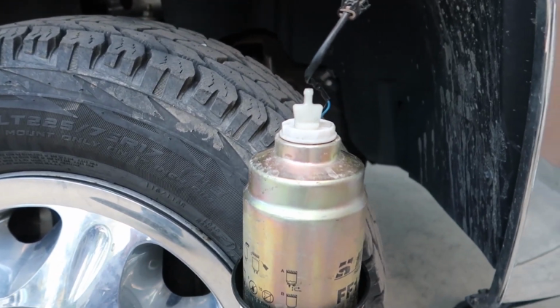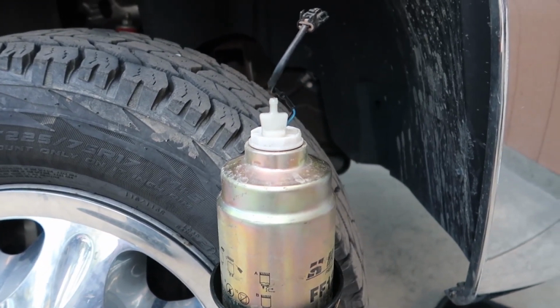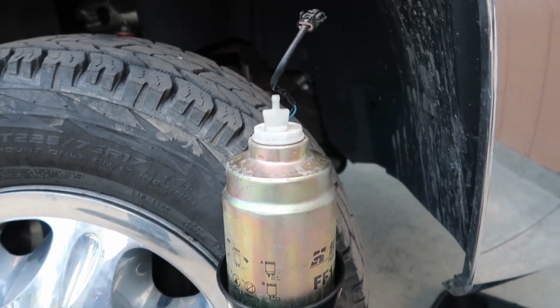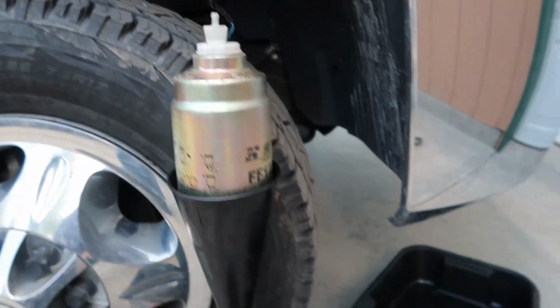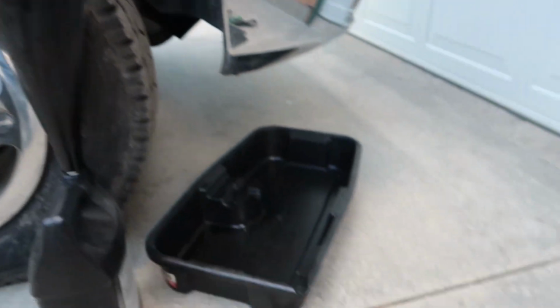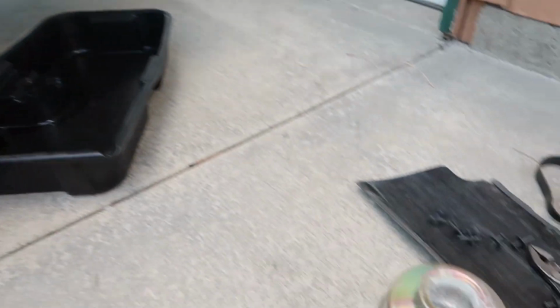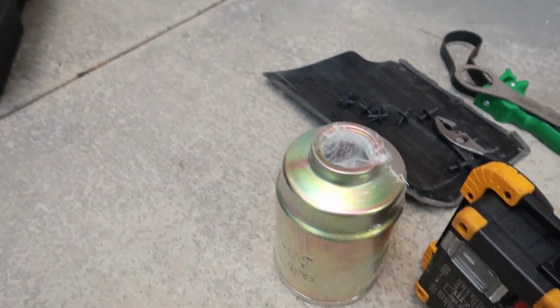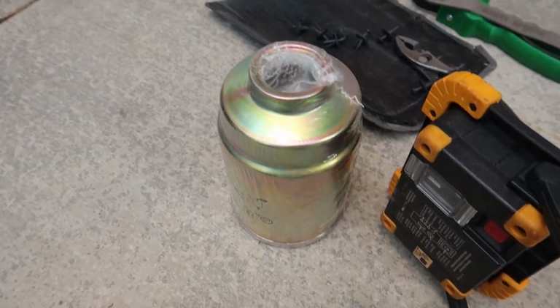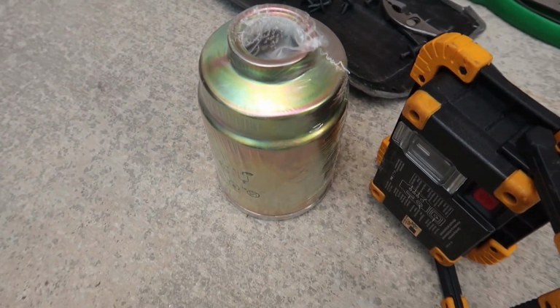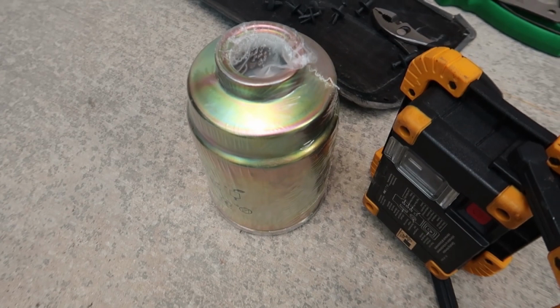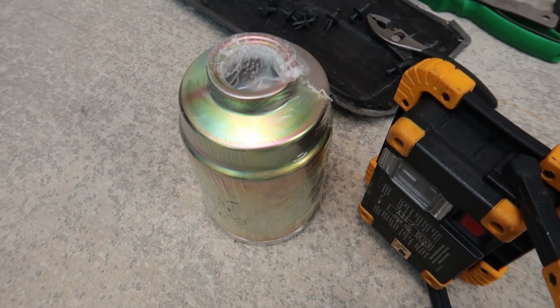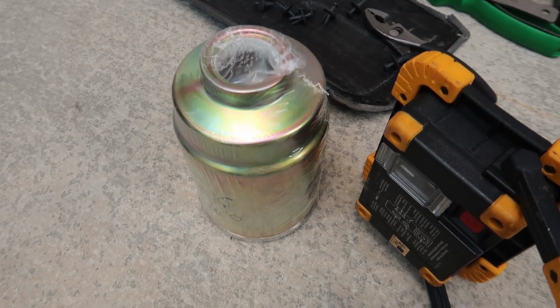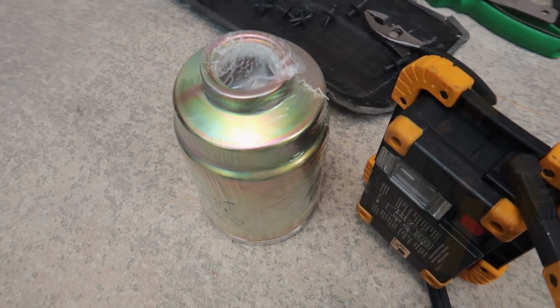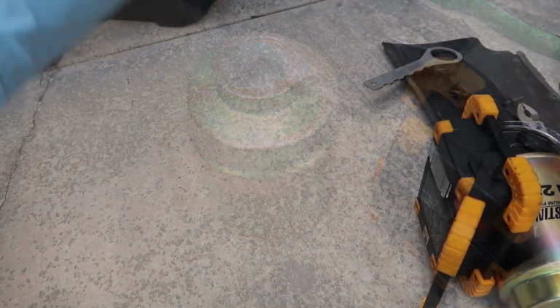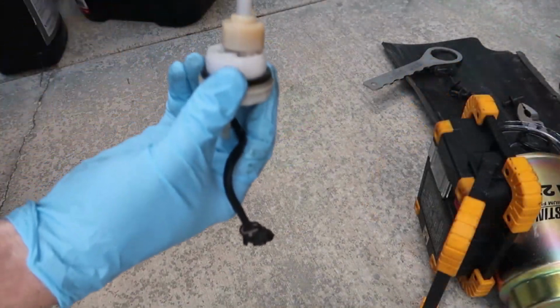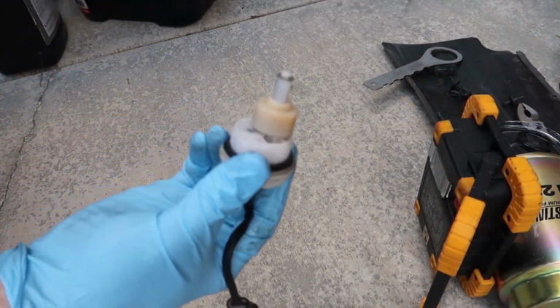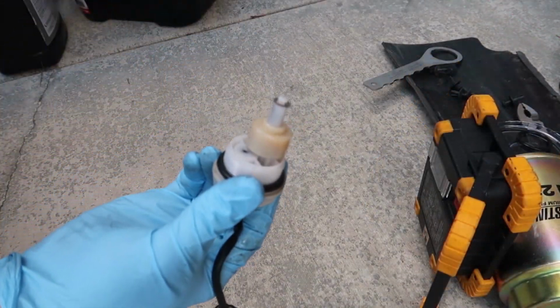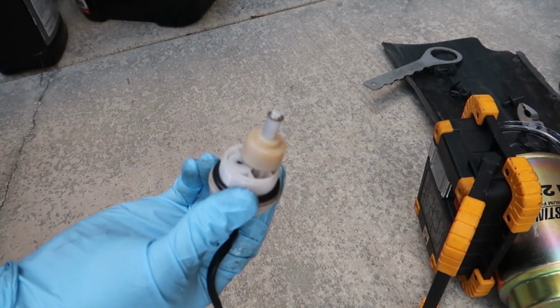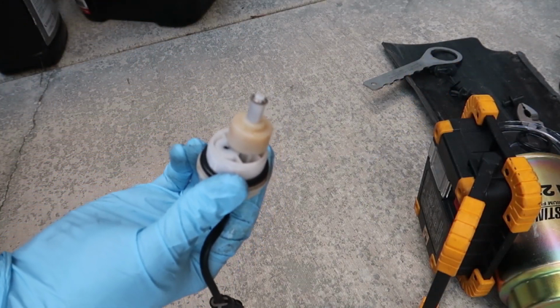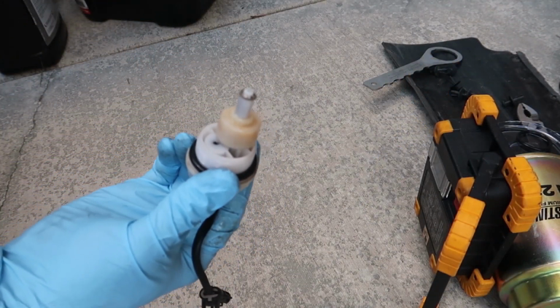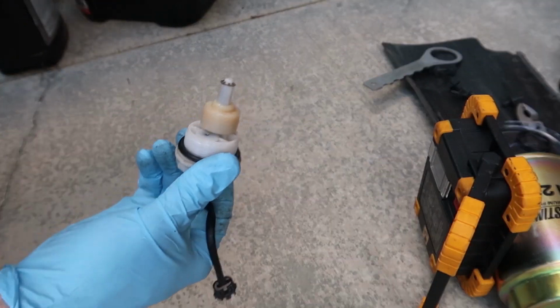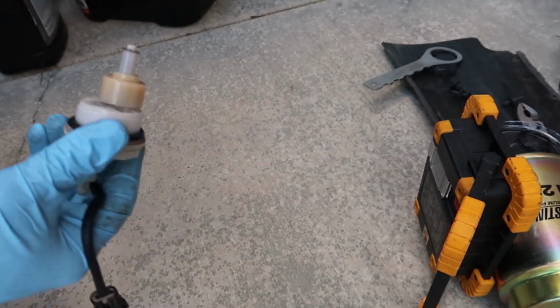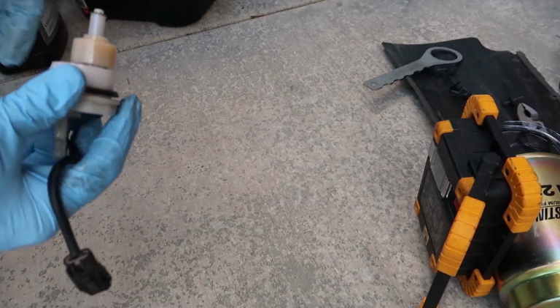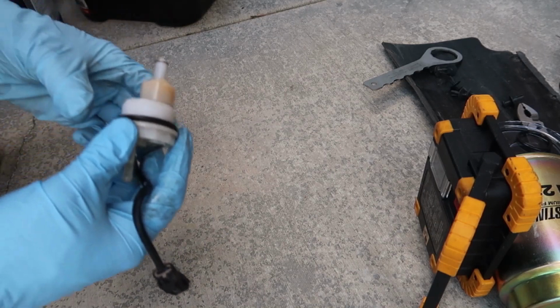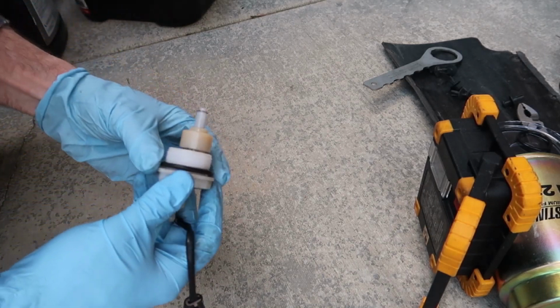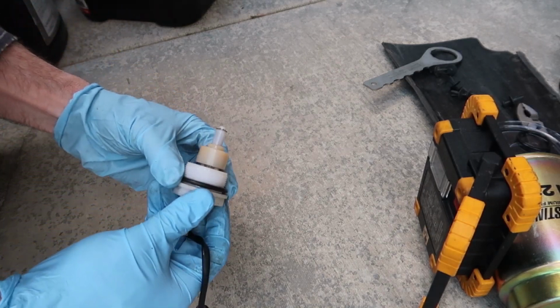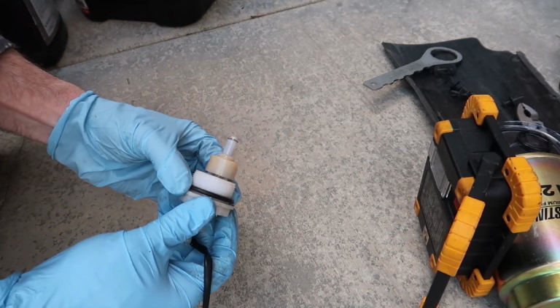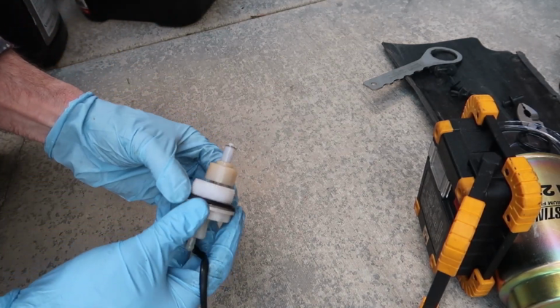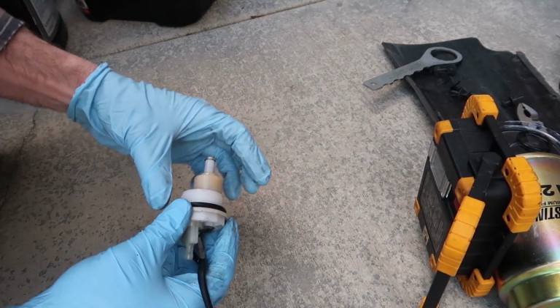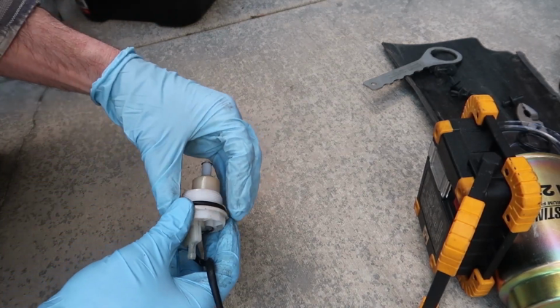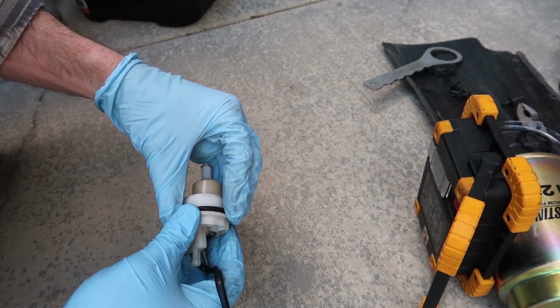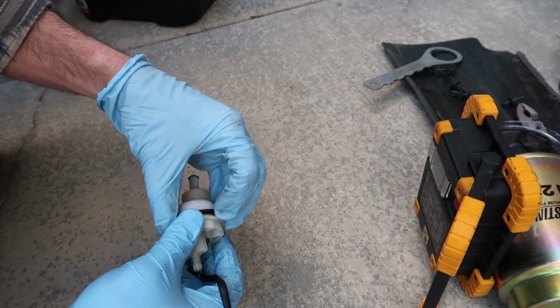In the meantime, I will unwrap my new filter and get that ready to install. And here's what the water and fuel sensor looks like. I will pull off this old o-ring.